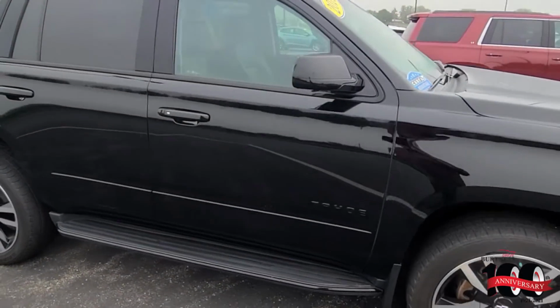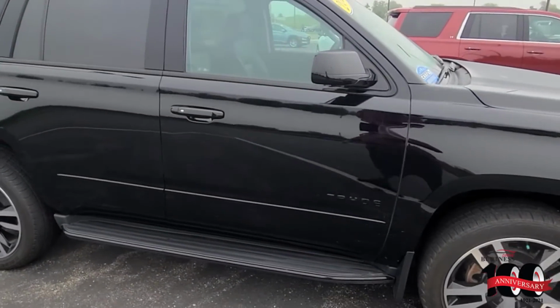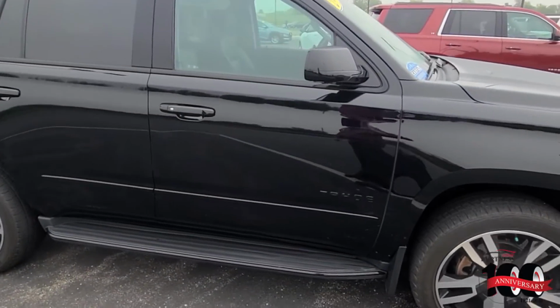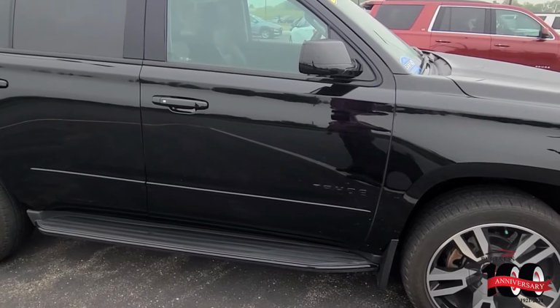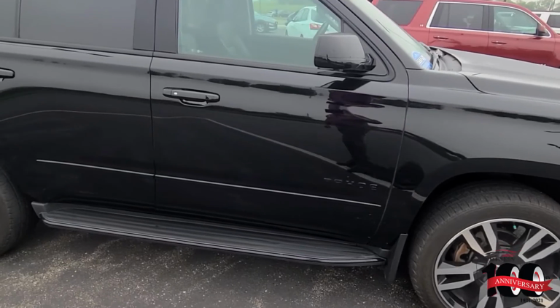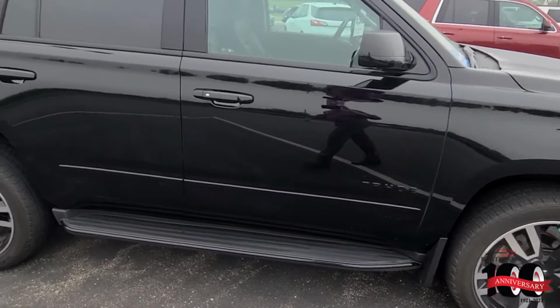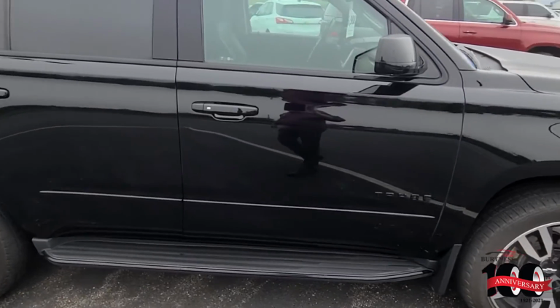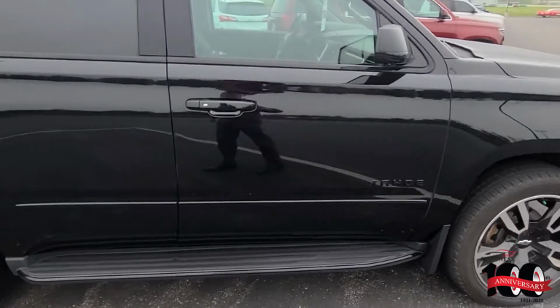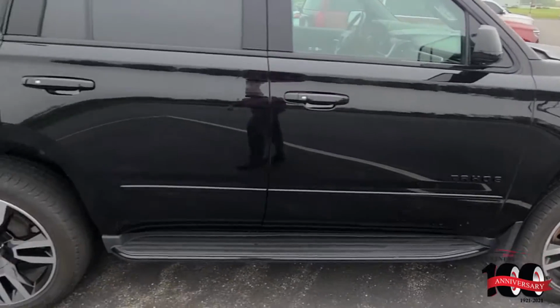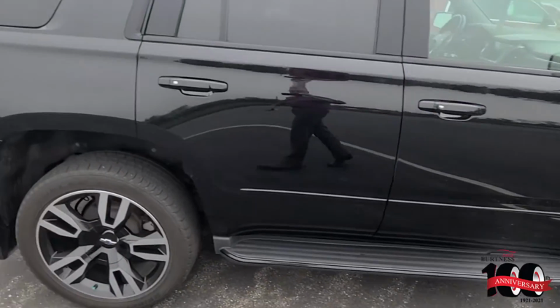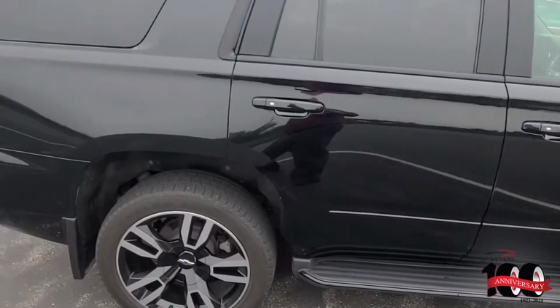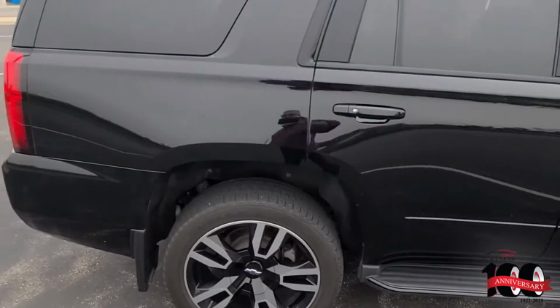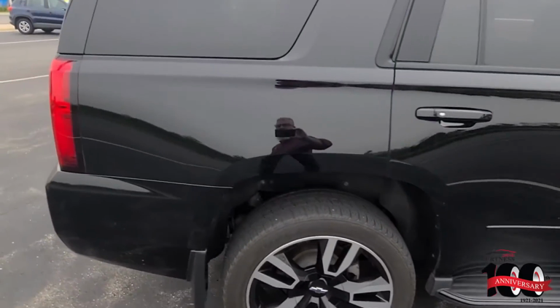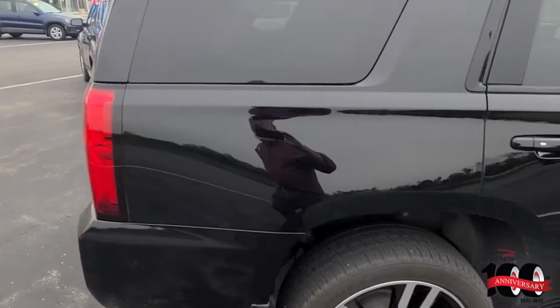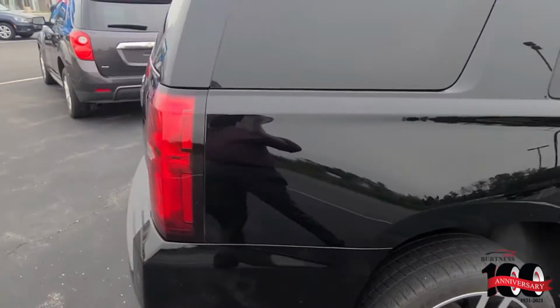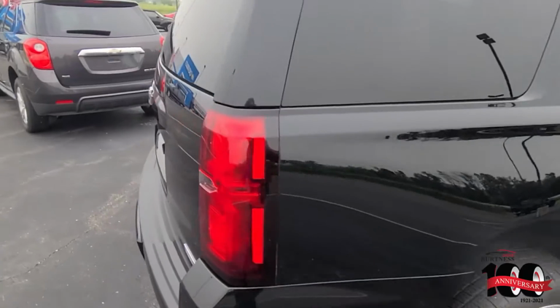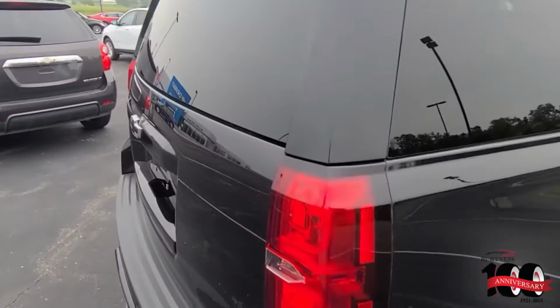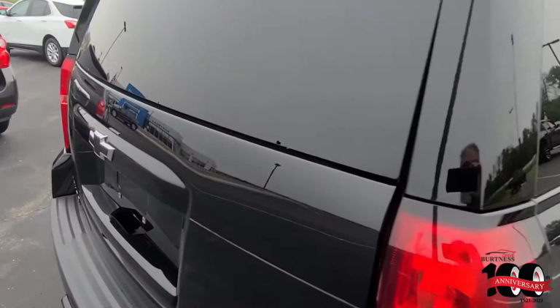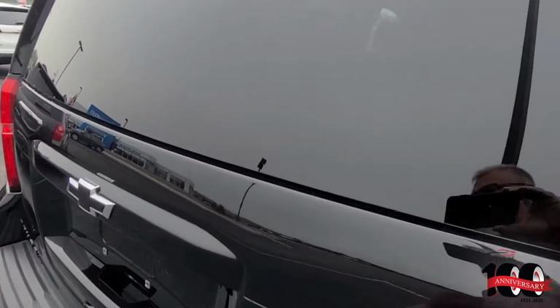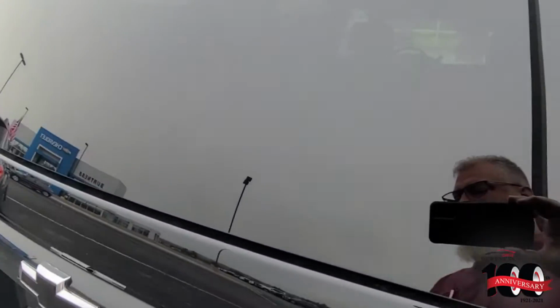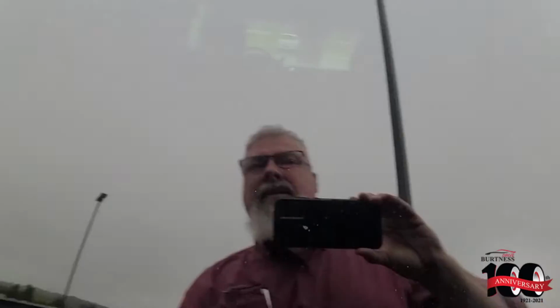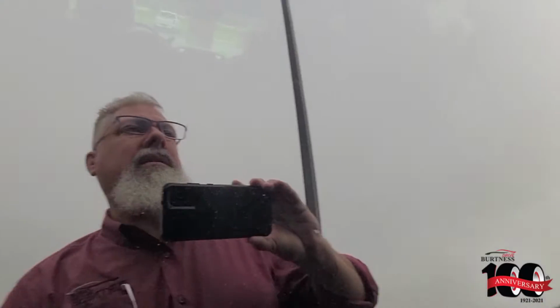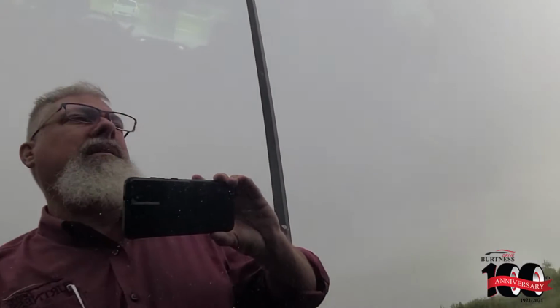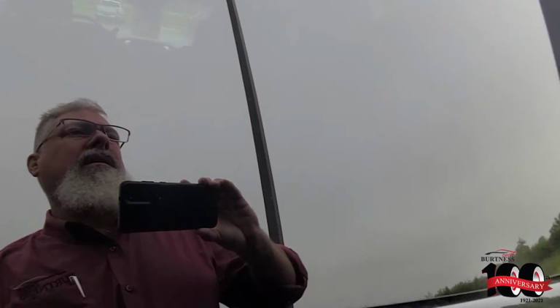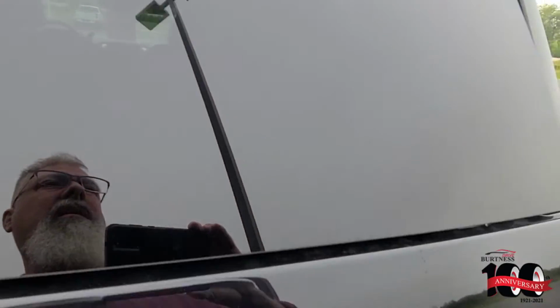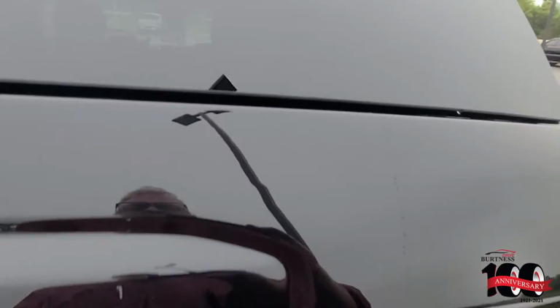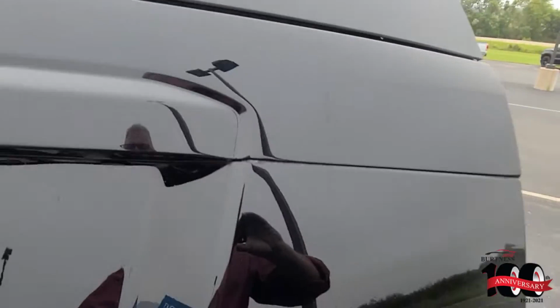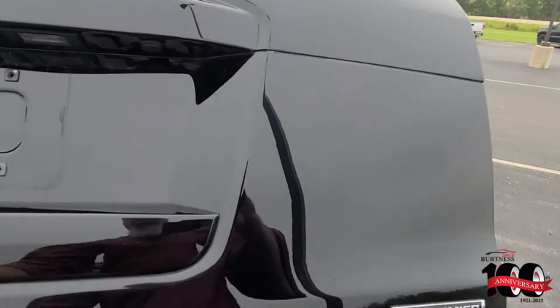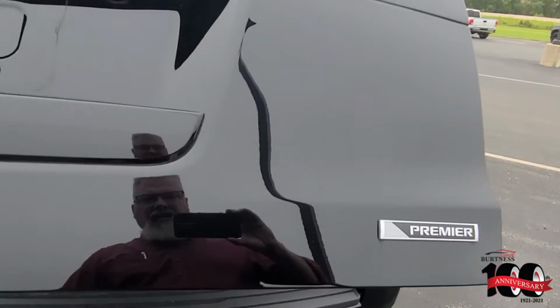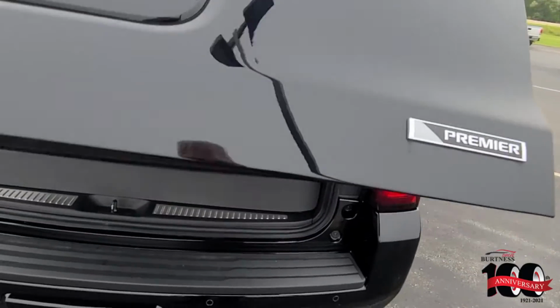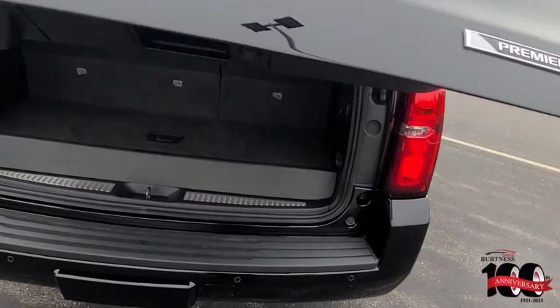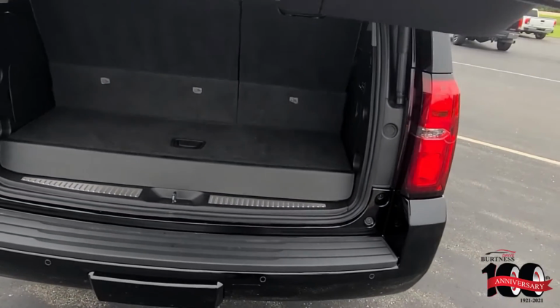It's got the midnight package, blackout package. Extremely sharp, amazingly clean. I actually am the one that took this in on trade, and it was just immaculate.